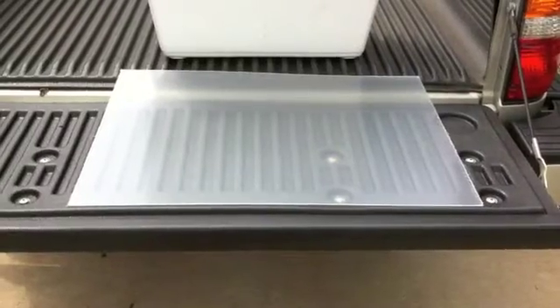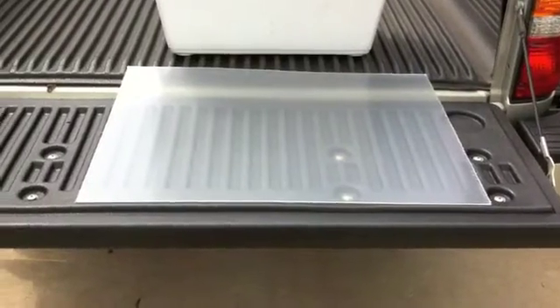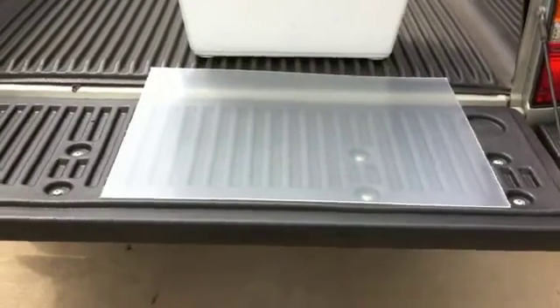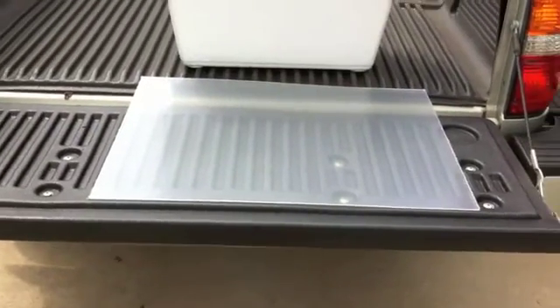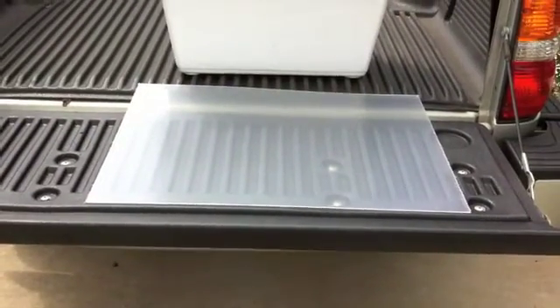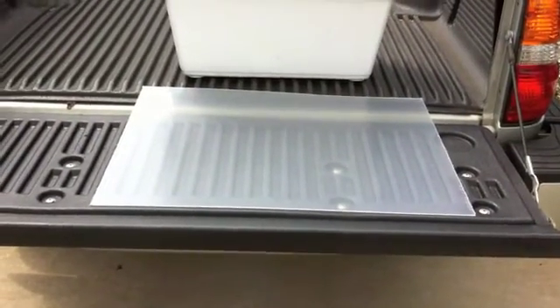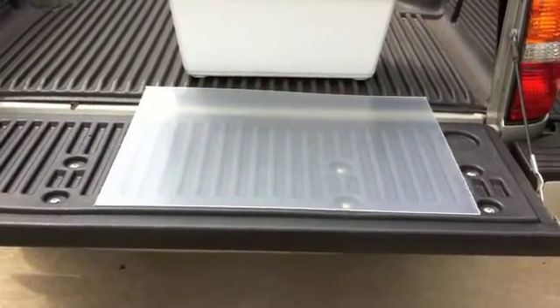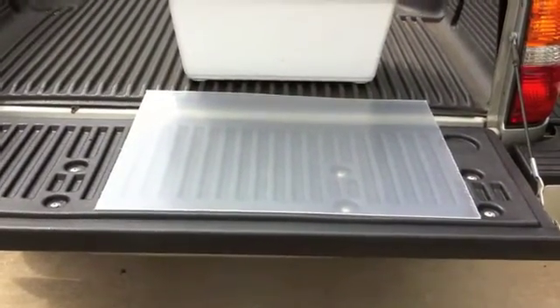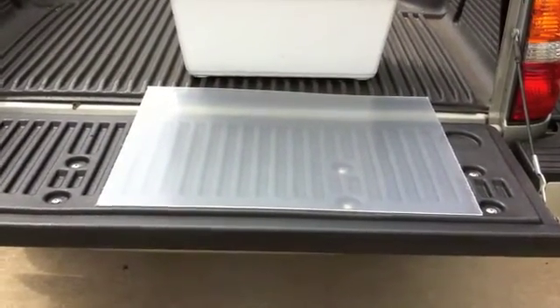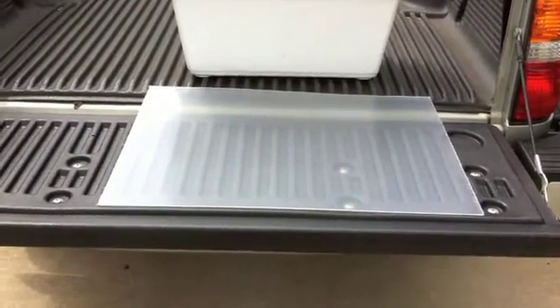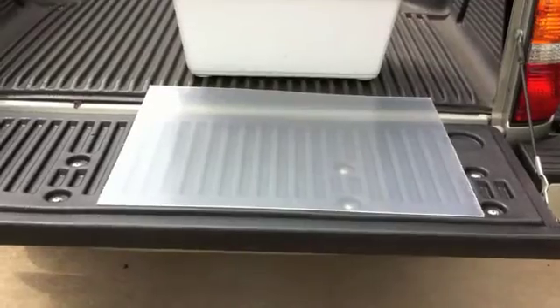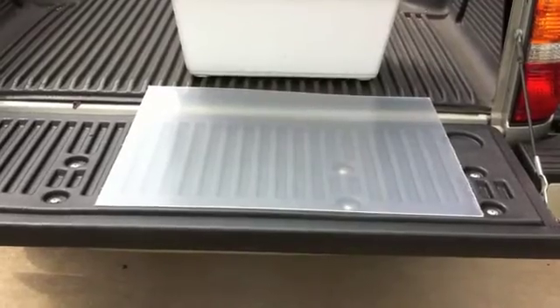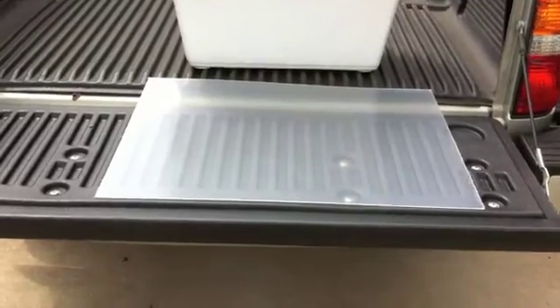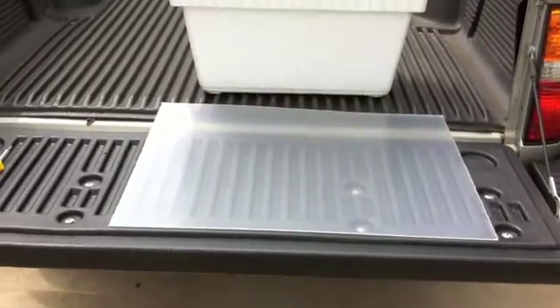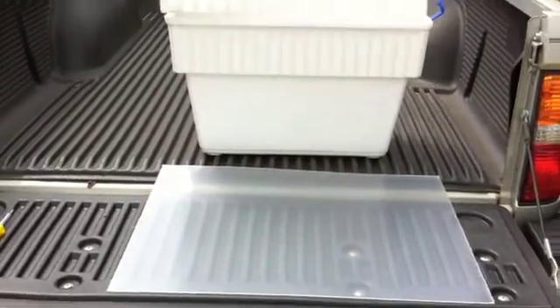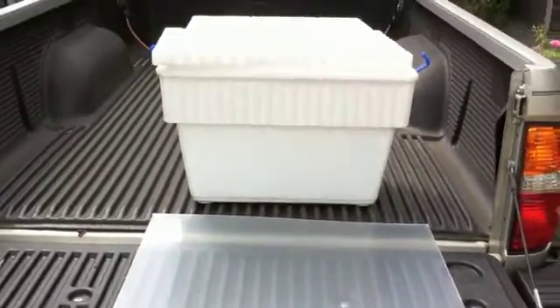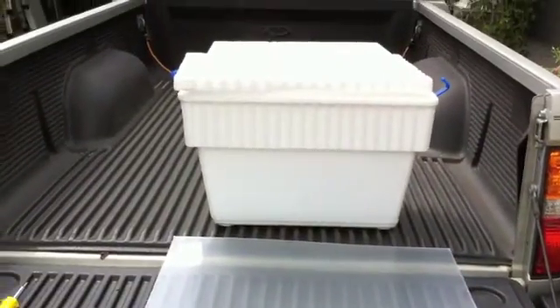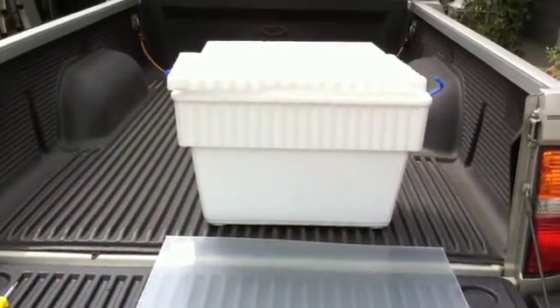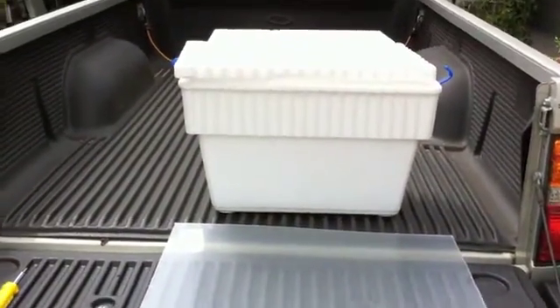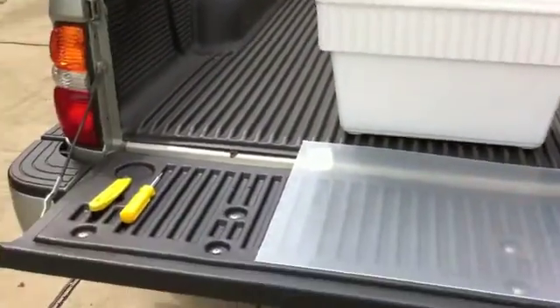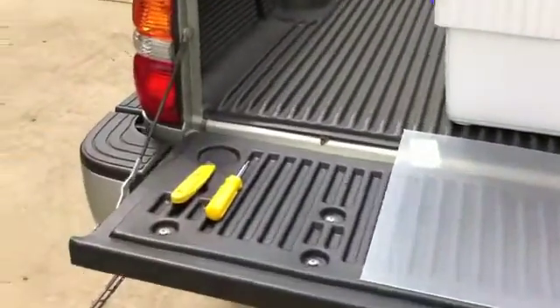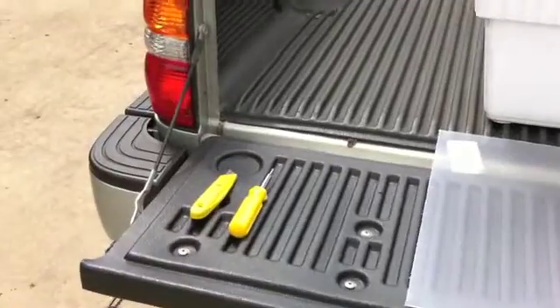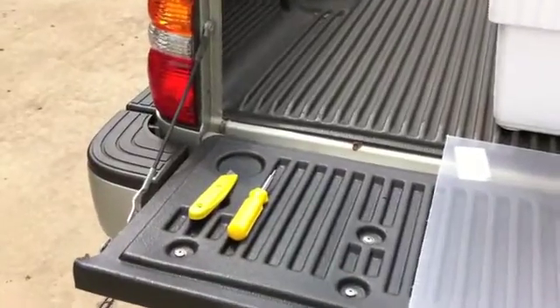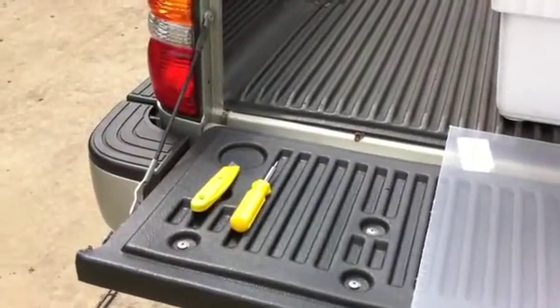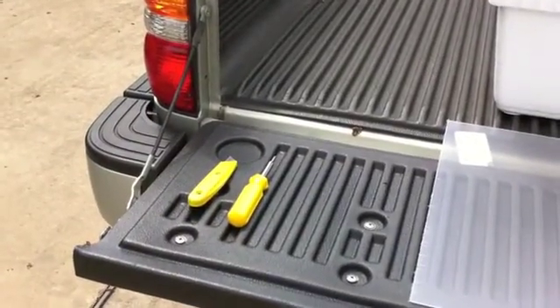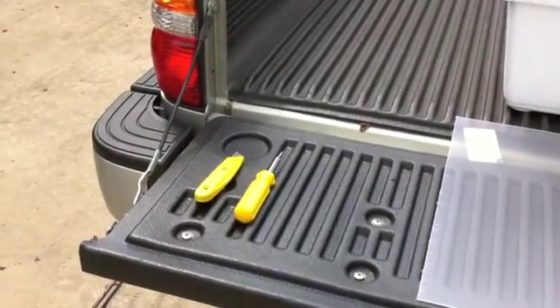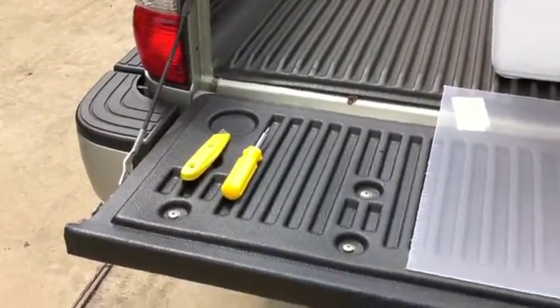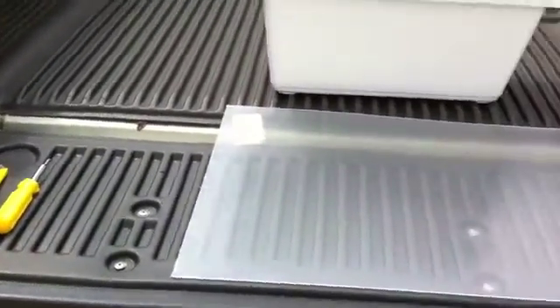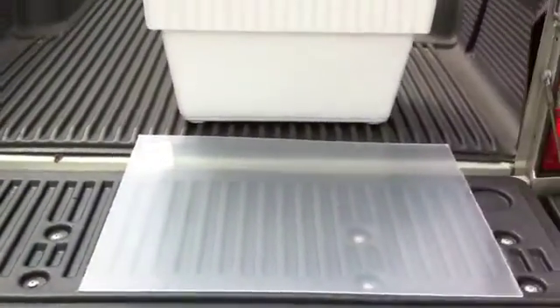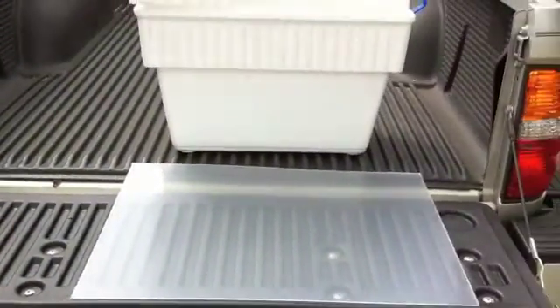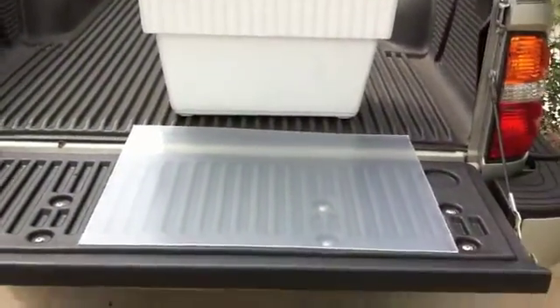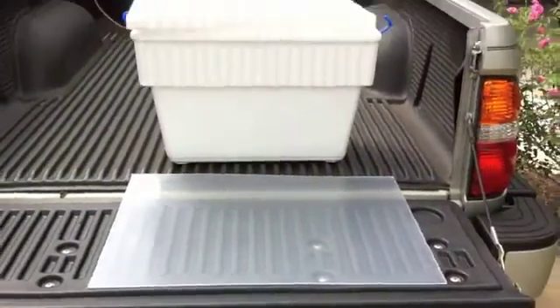In this video I'm going to show people how to make a fairly cheap solar wax melter. I just went down to the local hardware store, got a piece of plexiglass, got a cheap cooler, and got a pair of box cutters. Basically what I'm going to do is just cut the plexiglass down to size to fit over the top of the cooler.